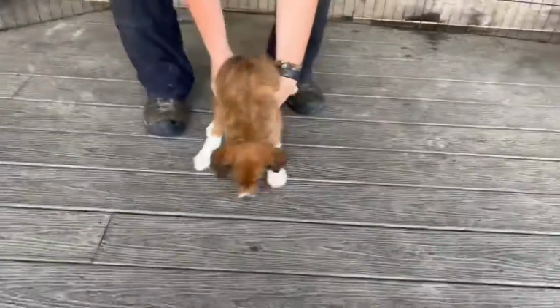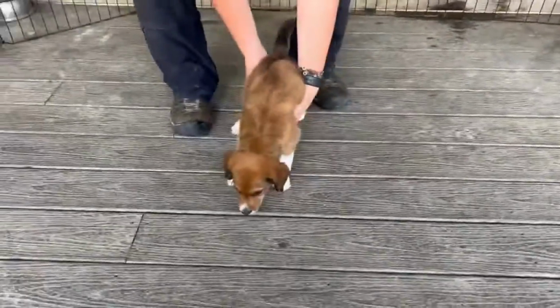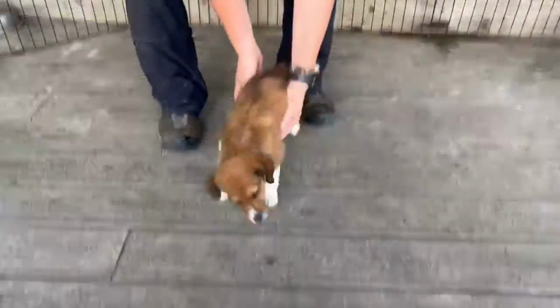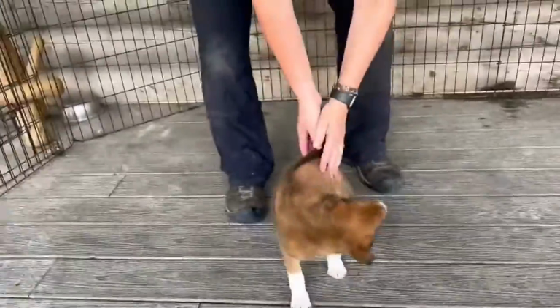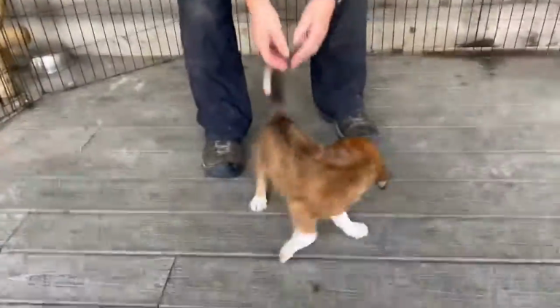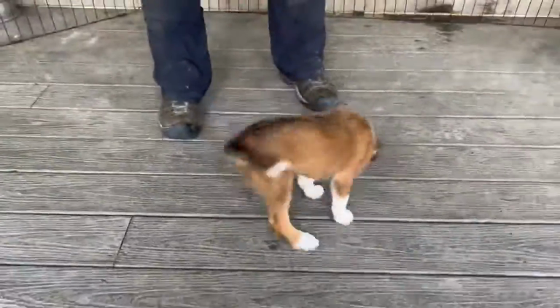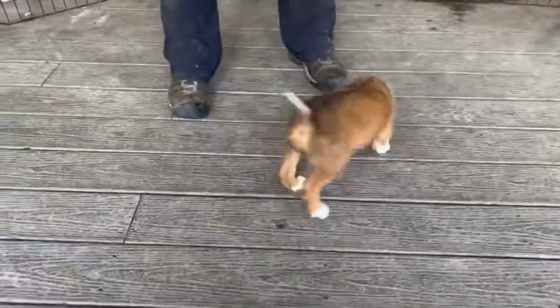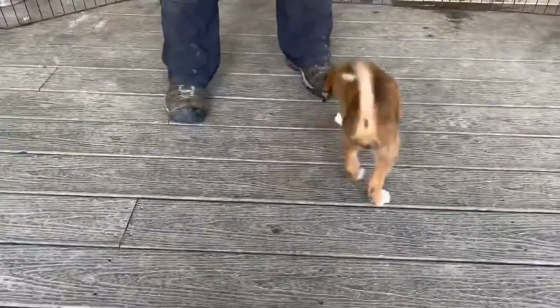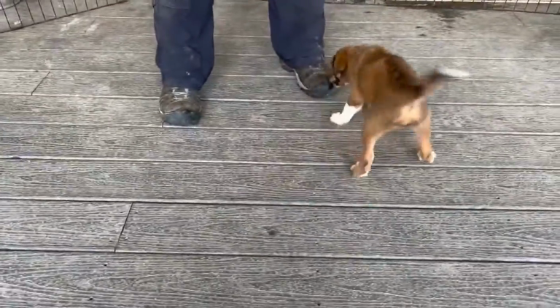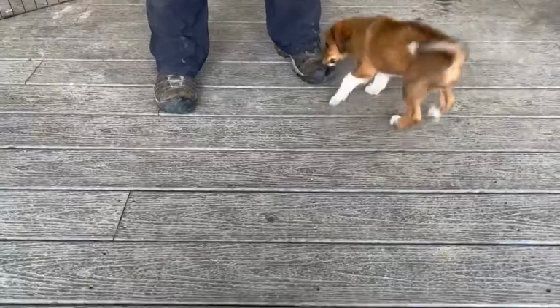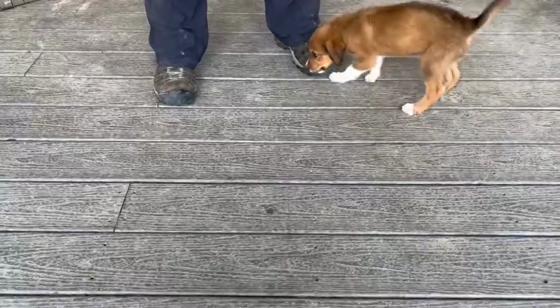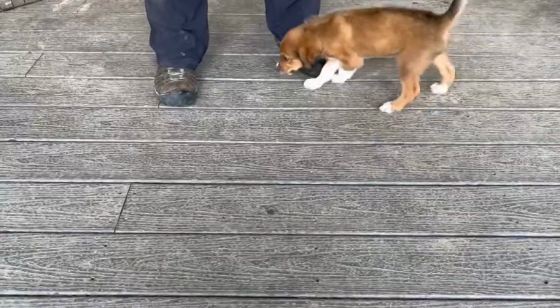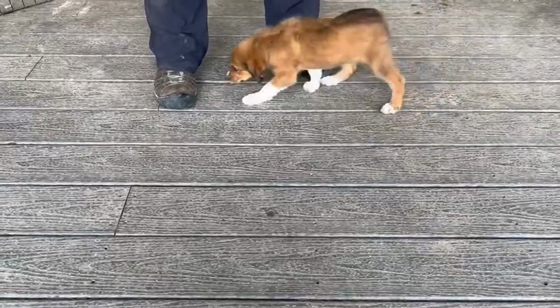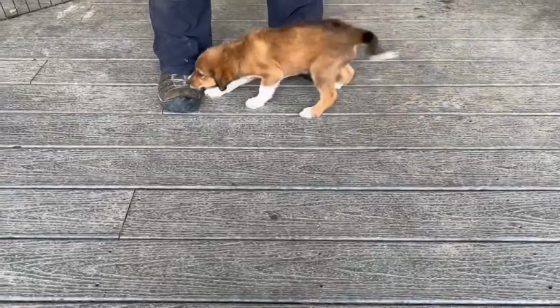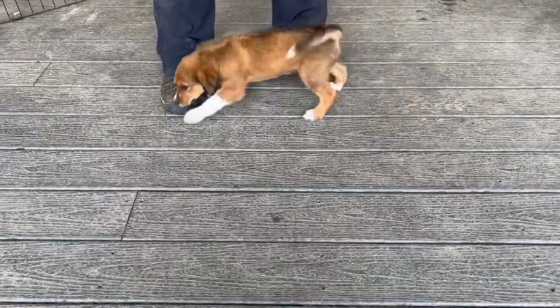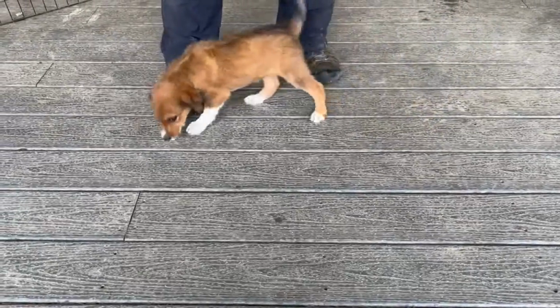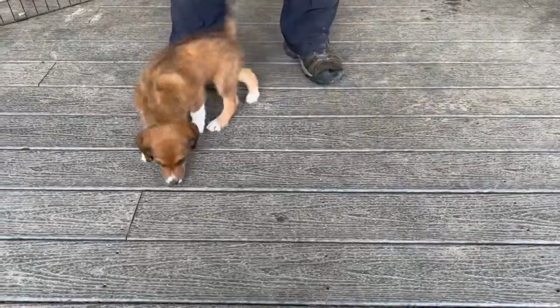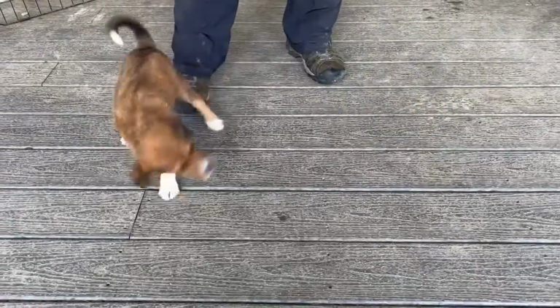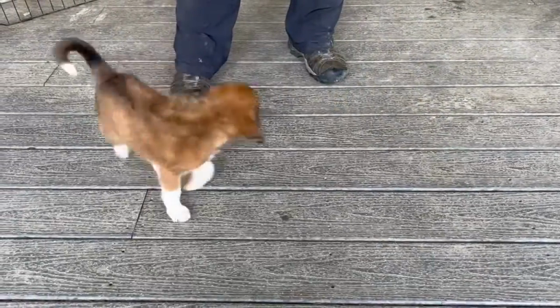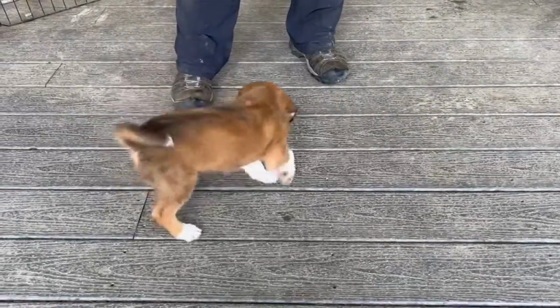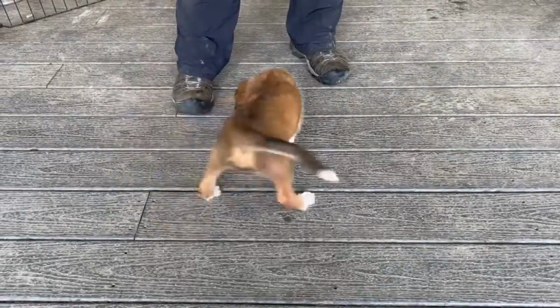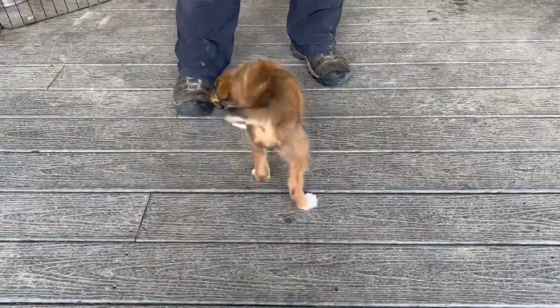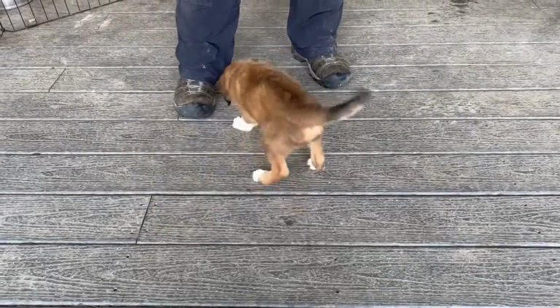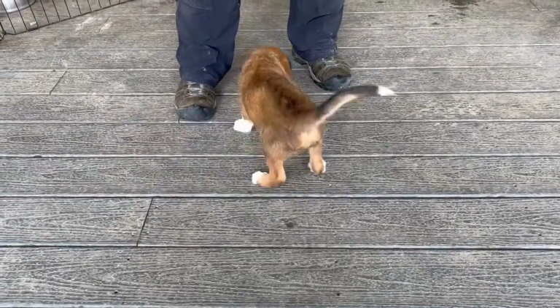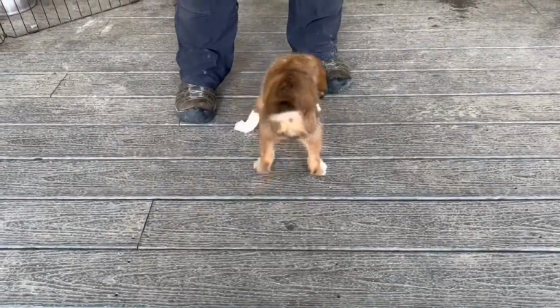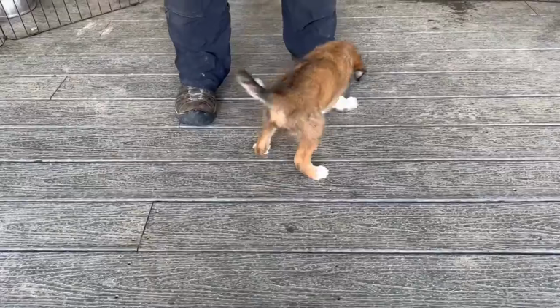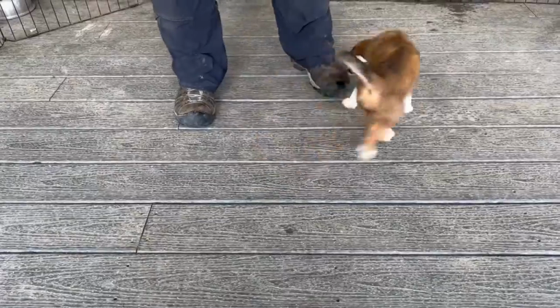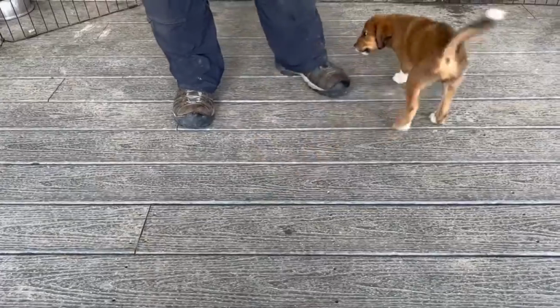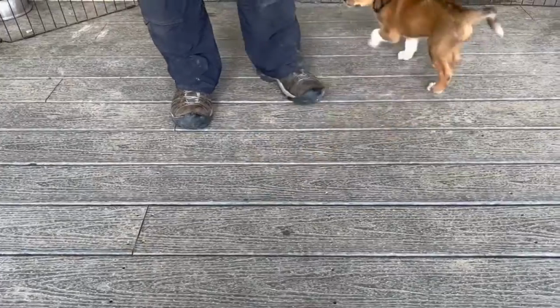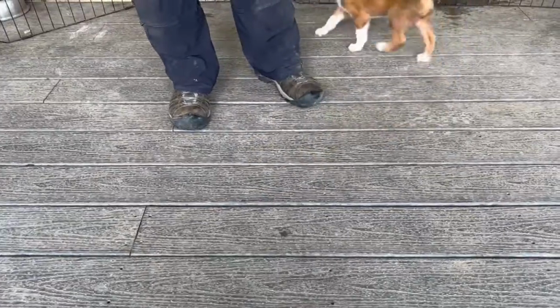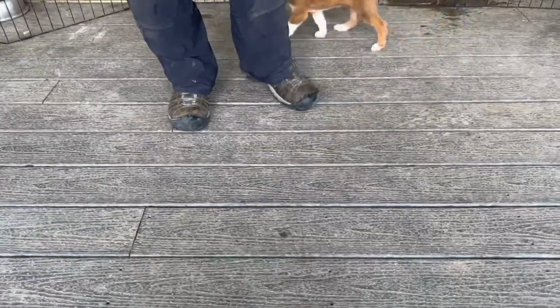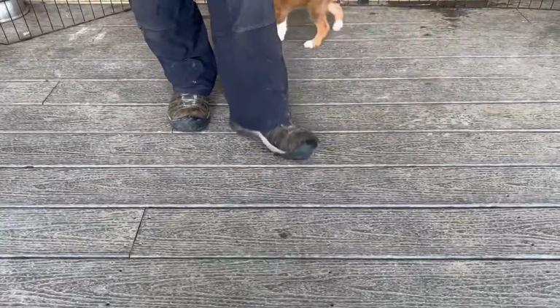When we do our temperament testing, we are in a new space. This is our back porch — she's never been on it before, and she's separated from her litter mates.